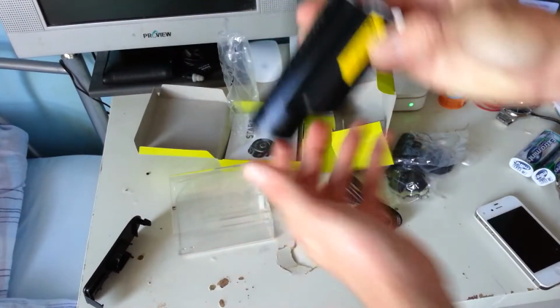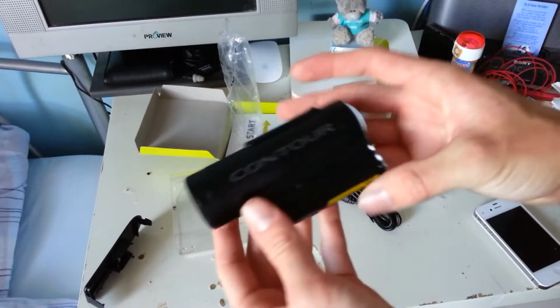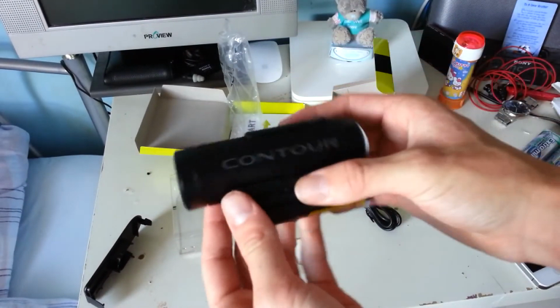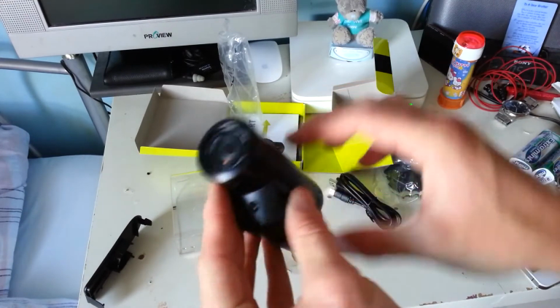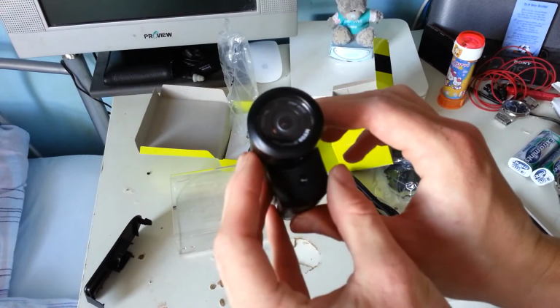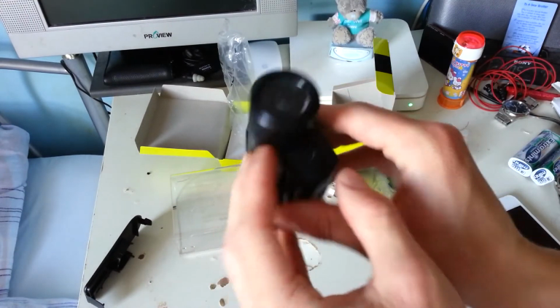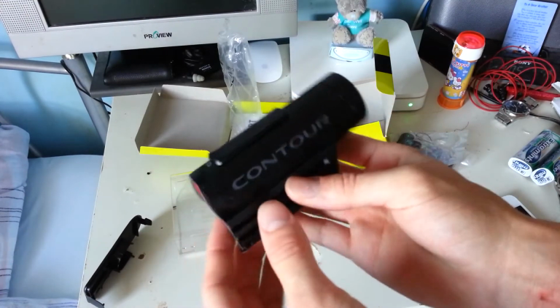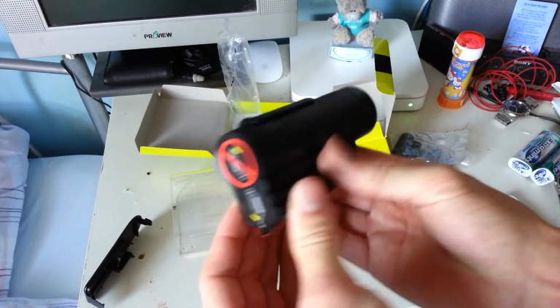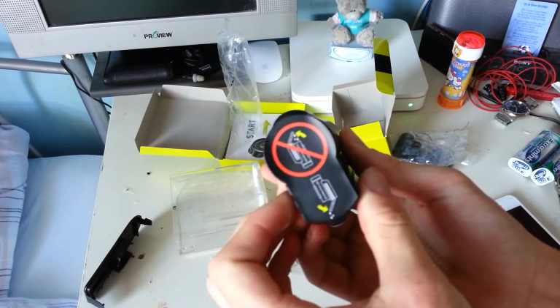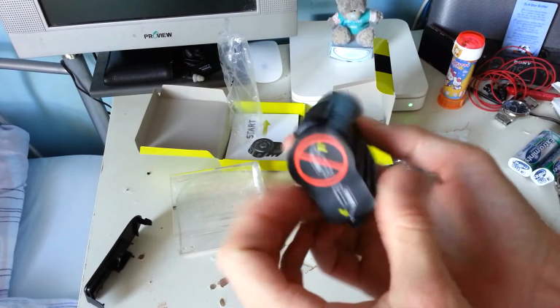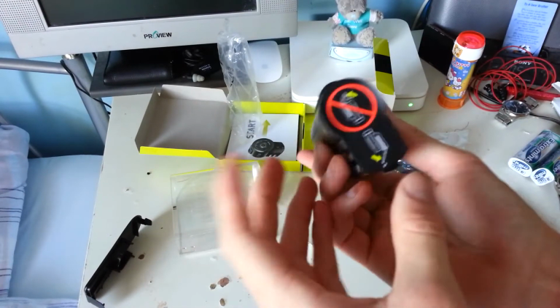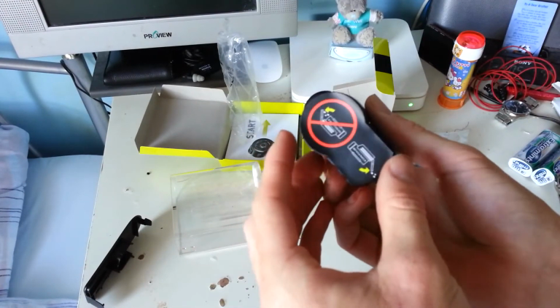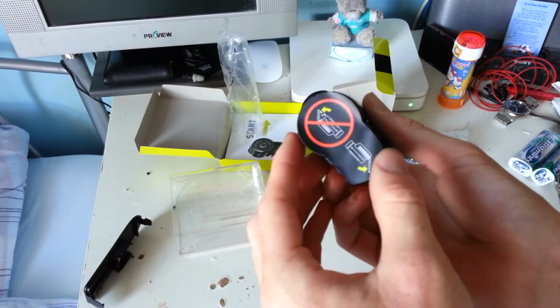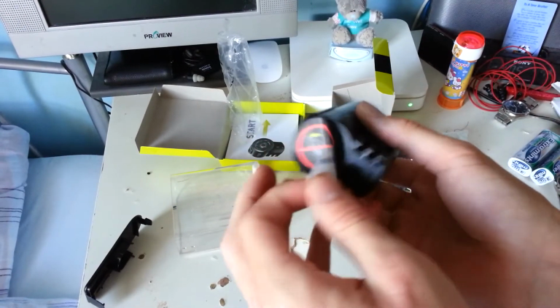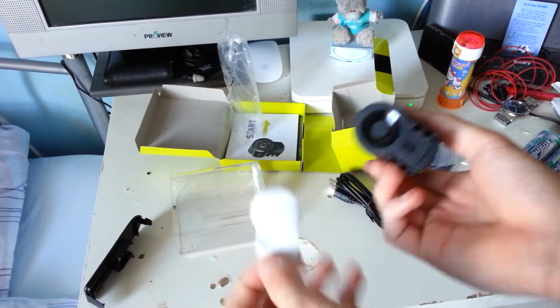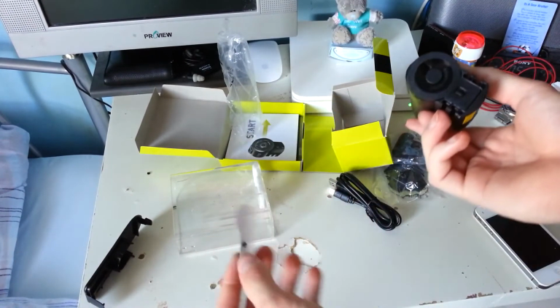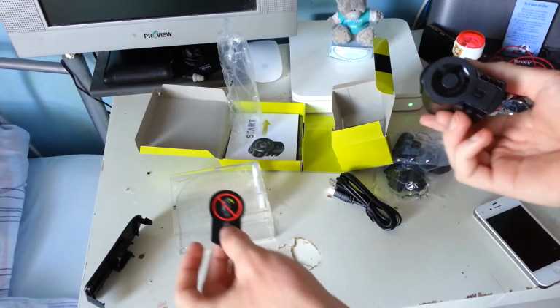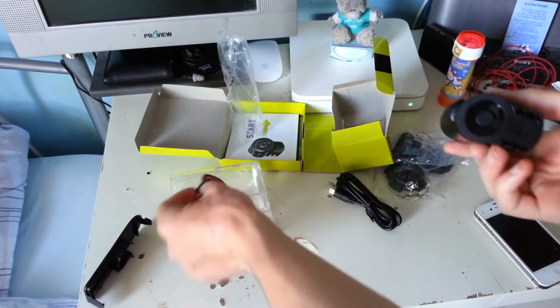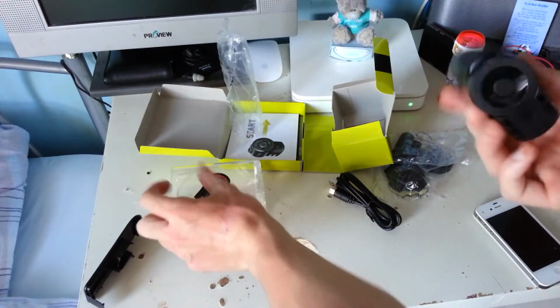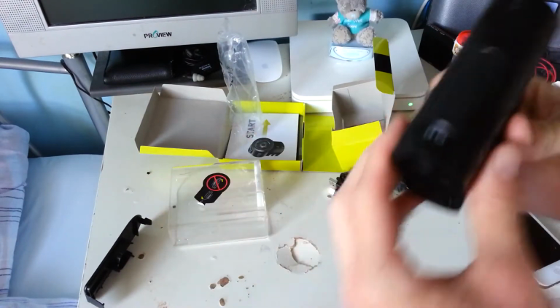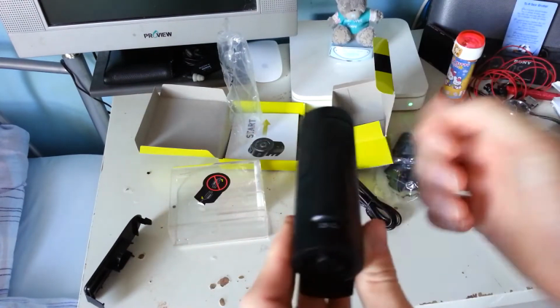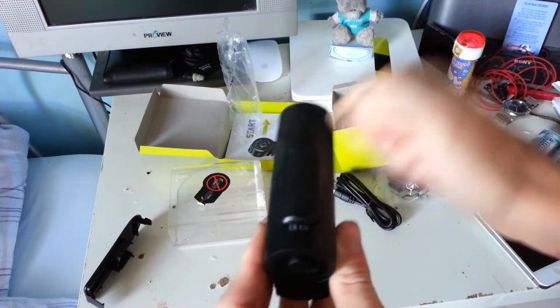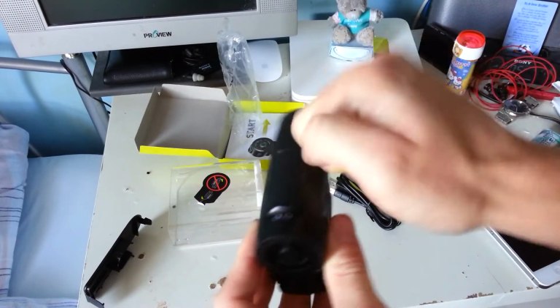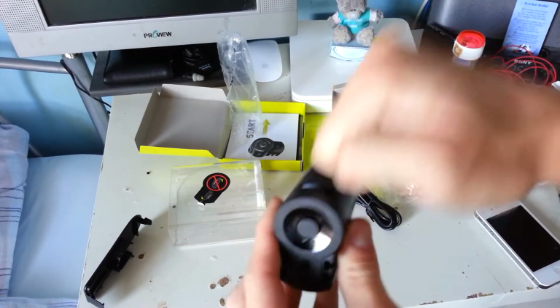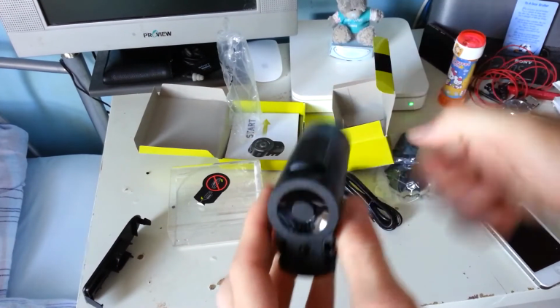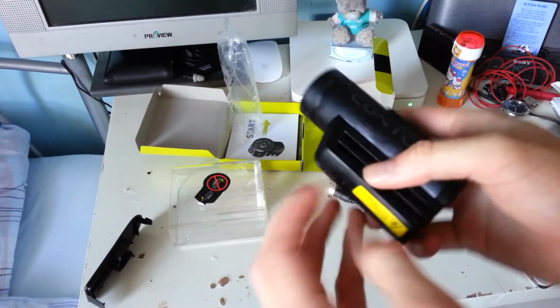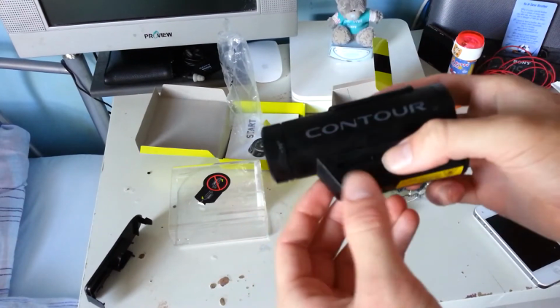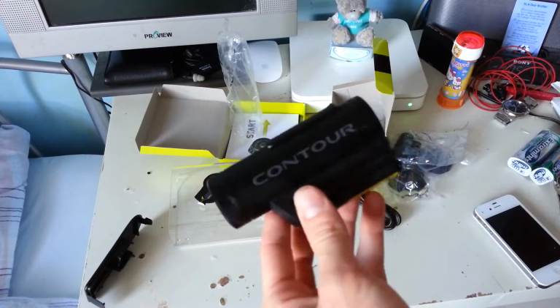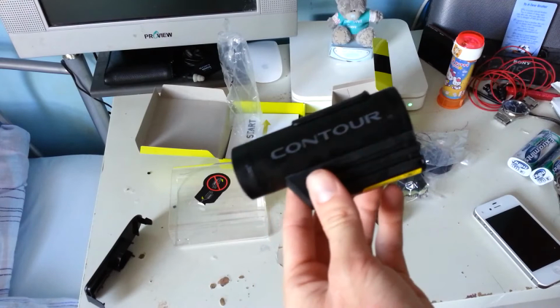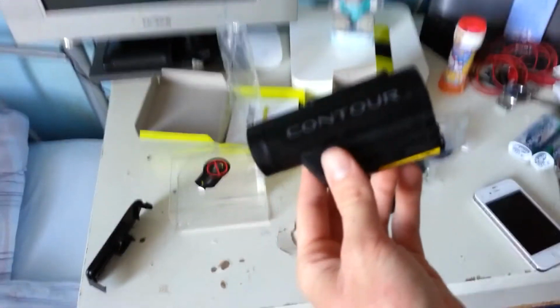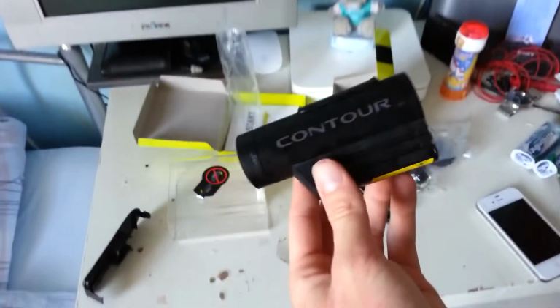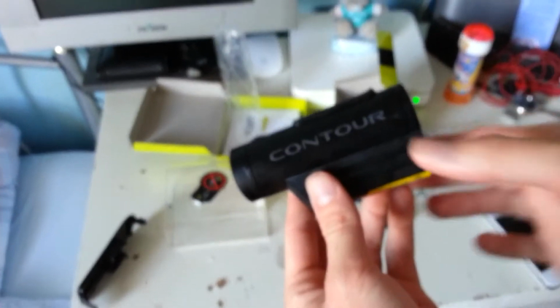And the camera itself — it's quite heavy to be honest, but it does feel really durable. It's metal and it feels really good quality.